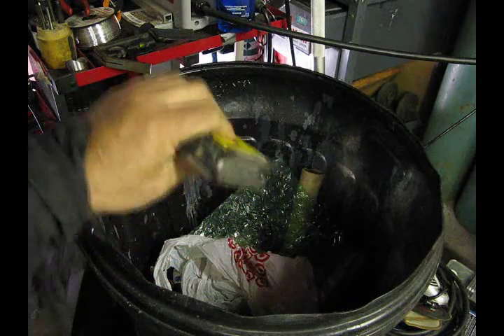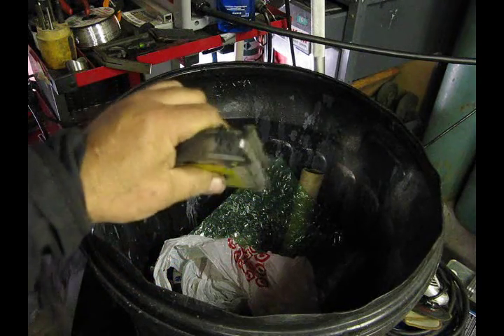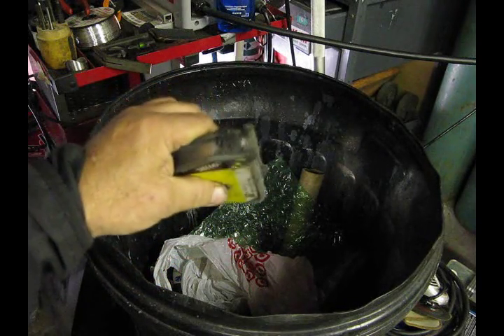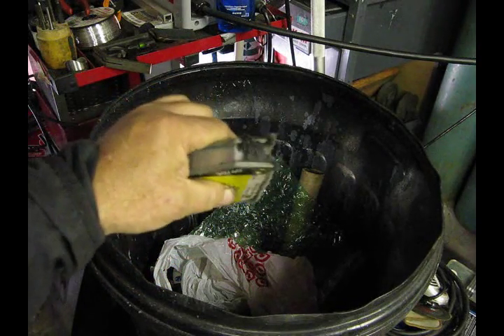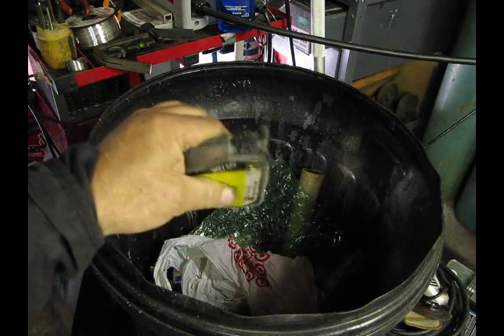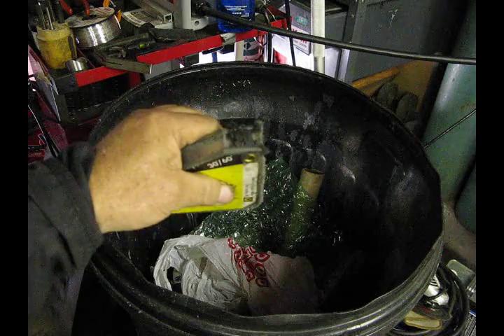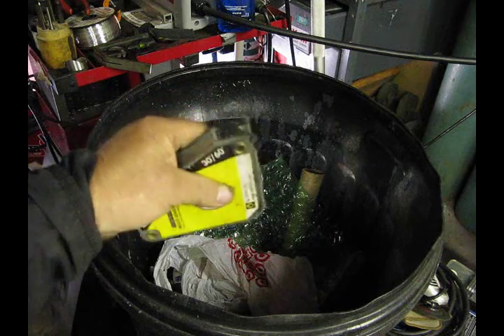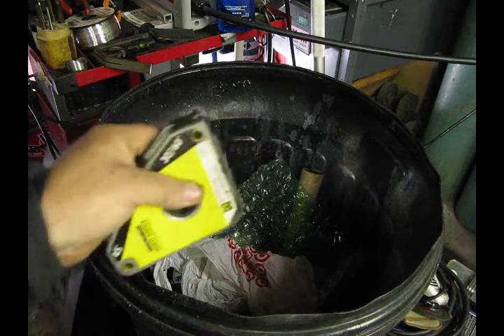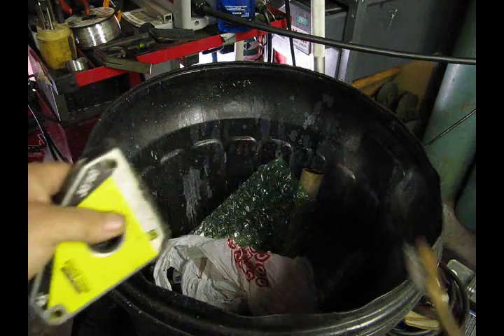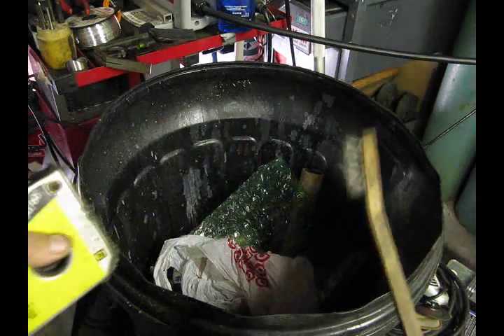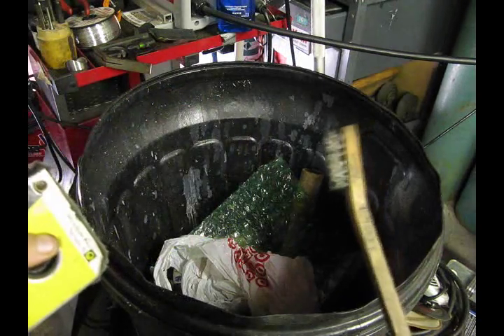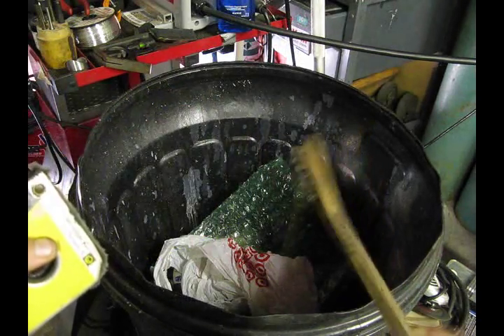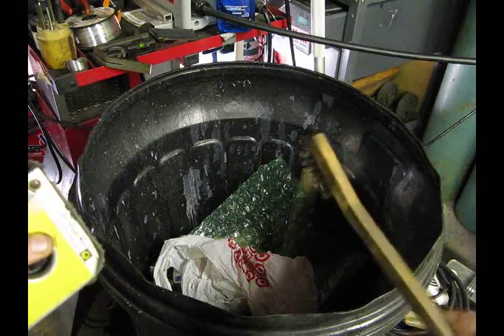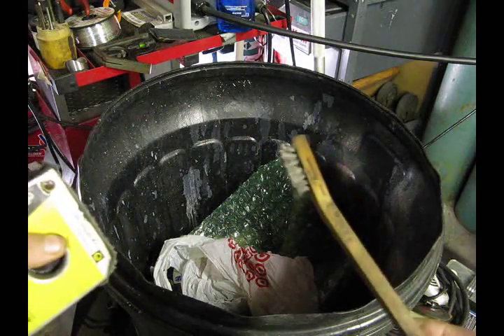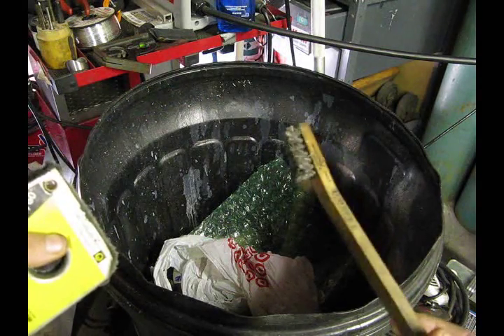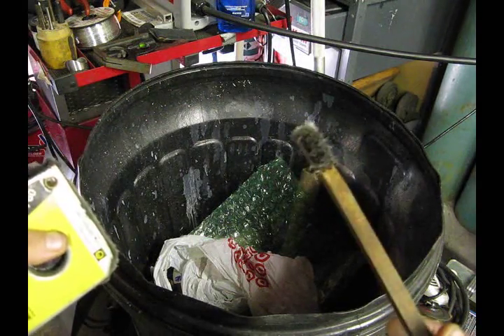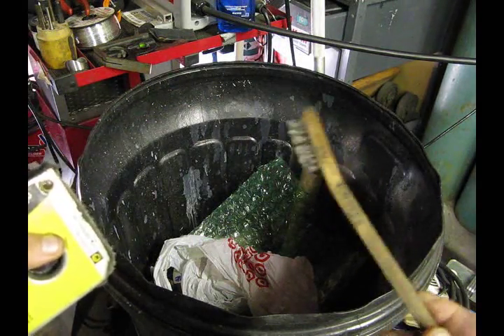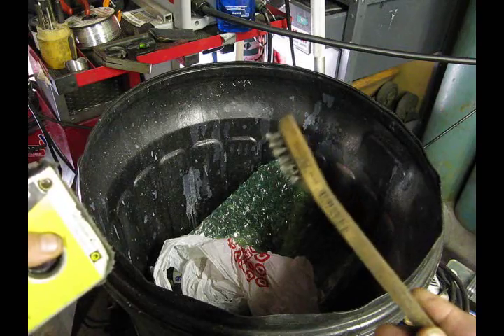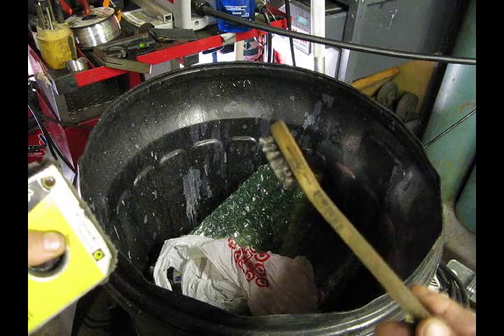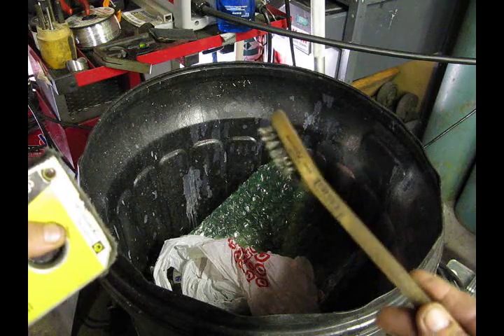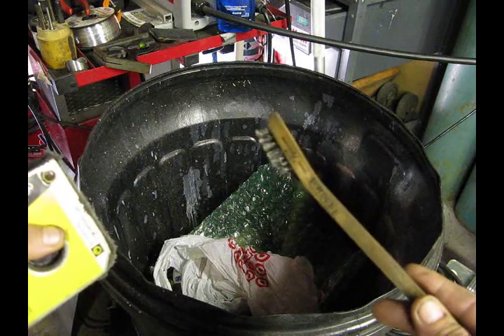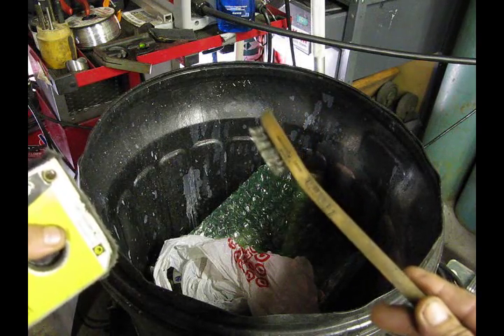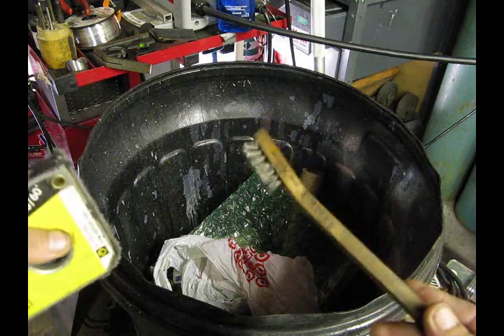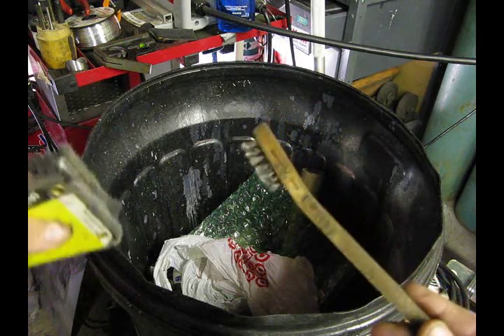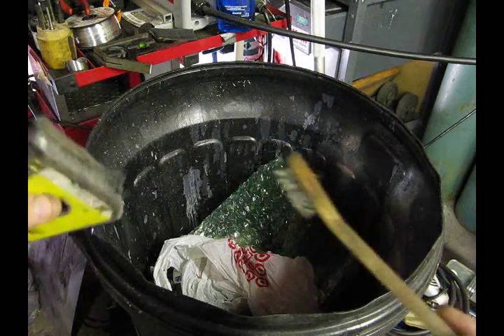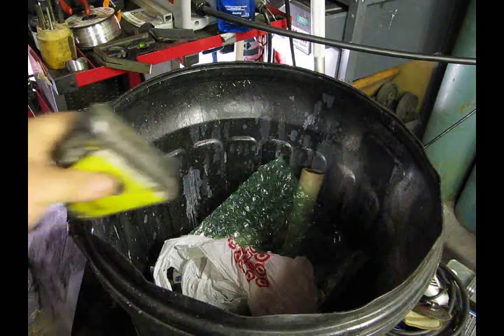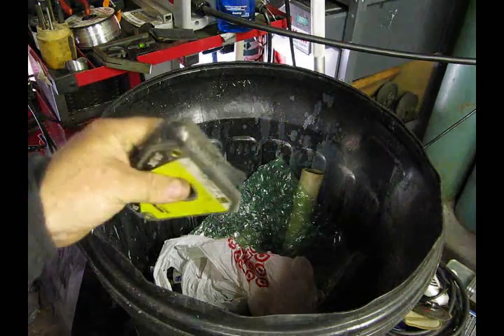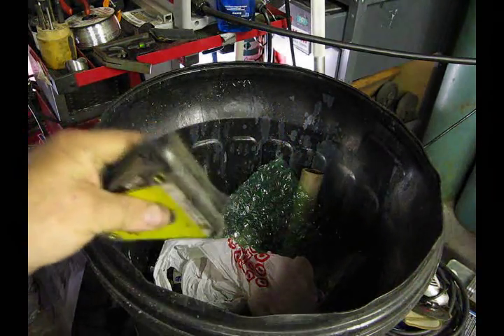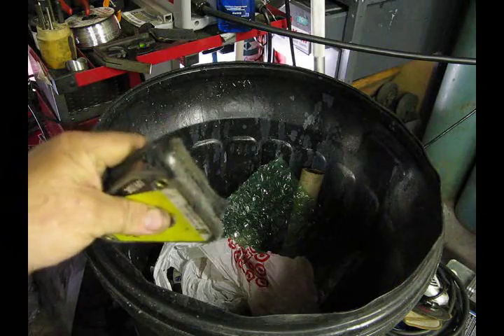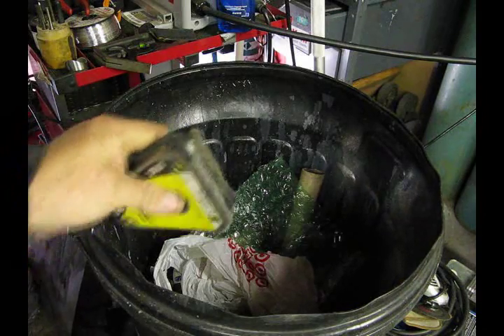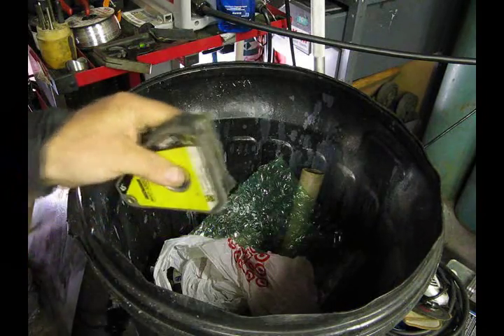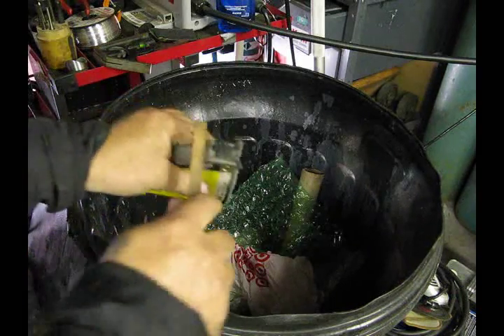The solution we found is really pretty simple: you get a little stainless steel scratch brush. This is an old used one, and new ones run a whole dollar or two dollars, and it seems to work quite well.